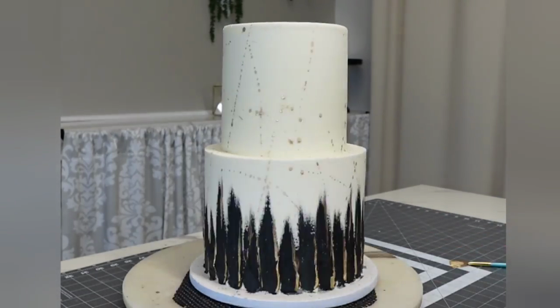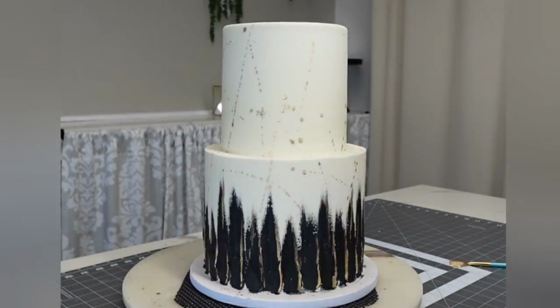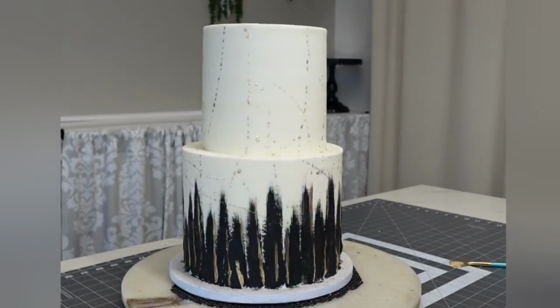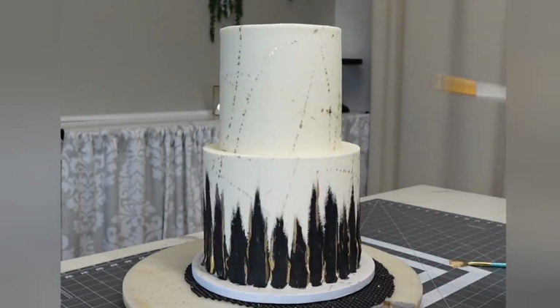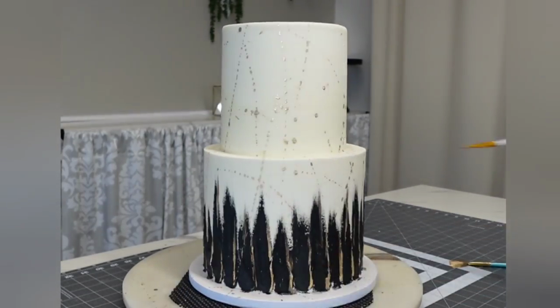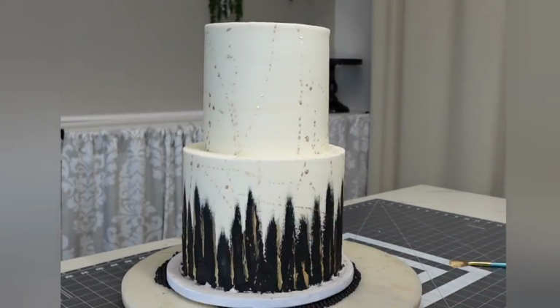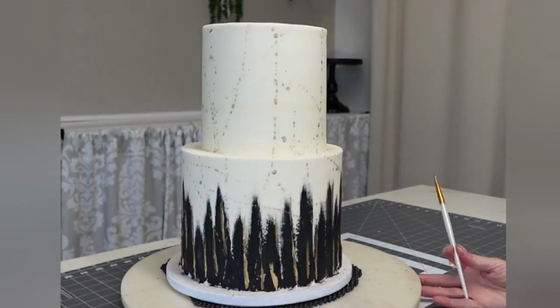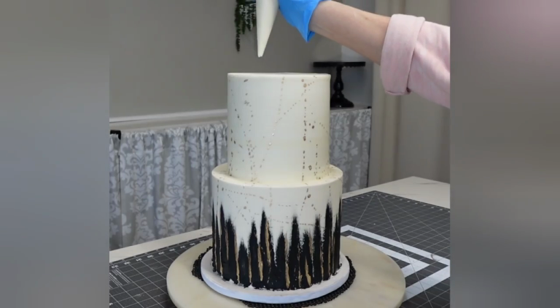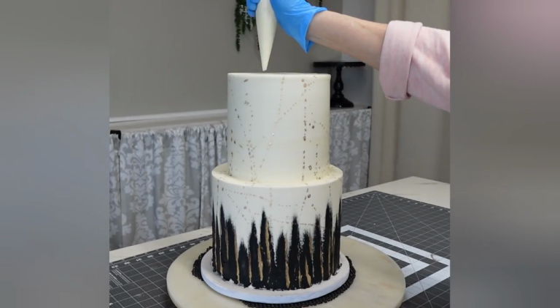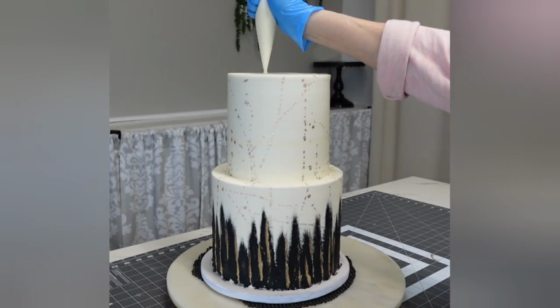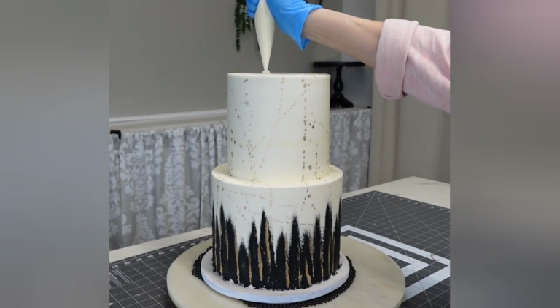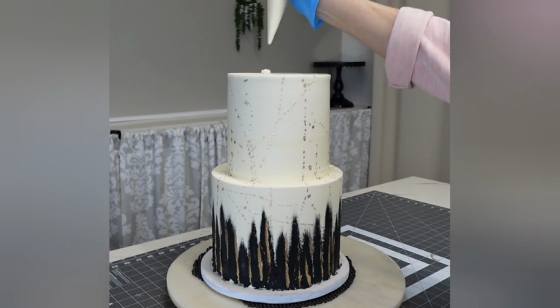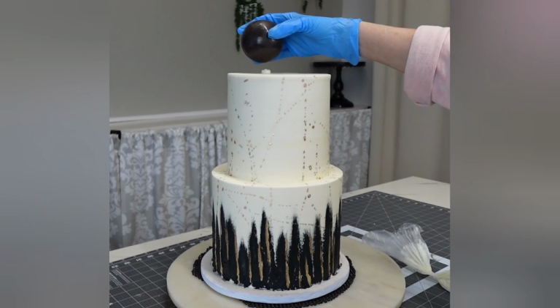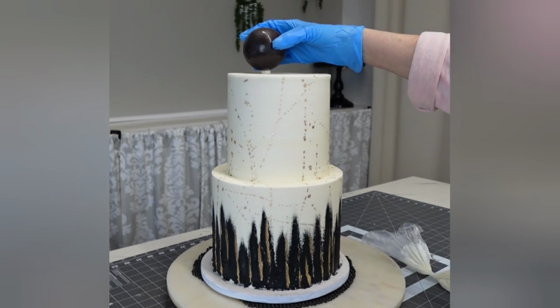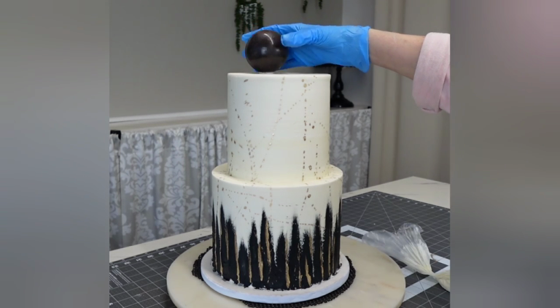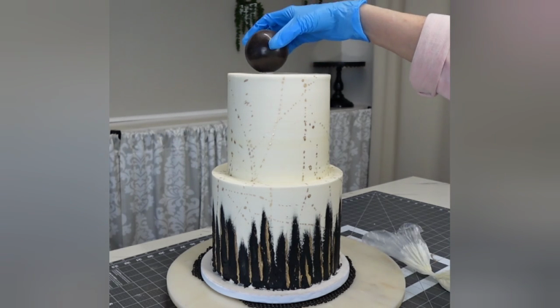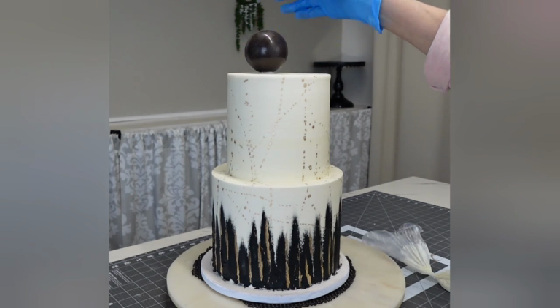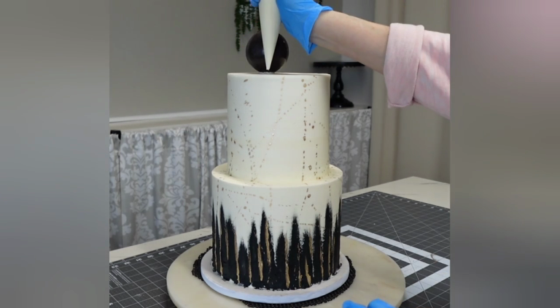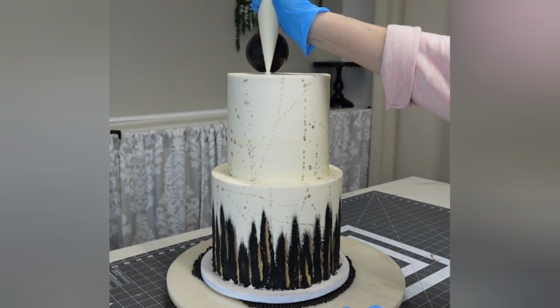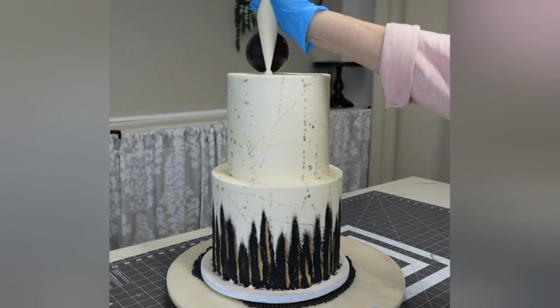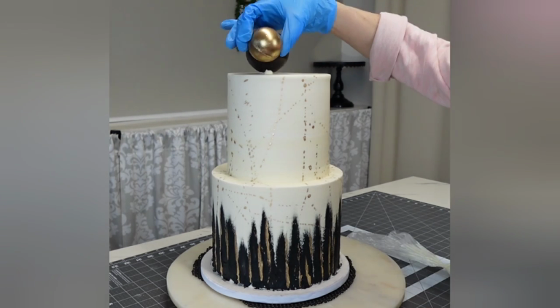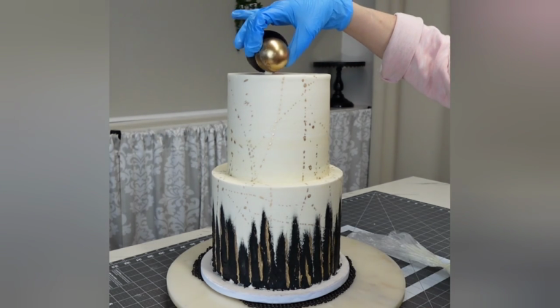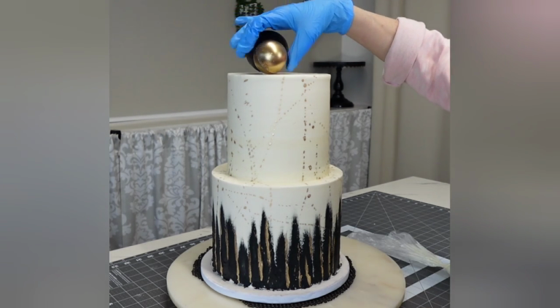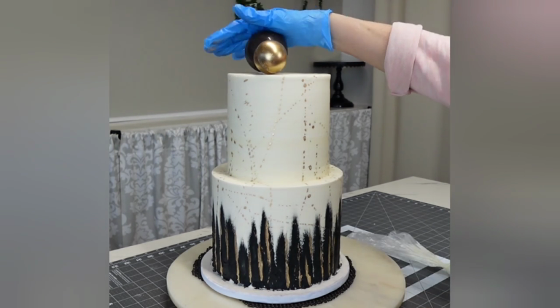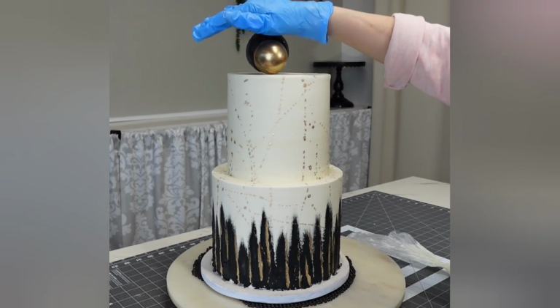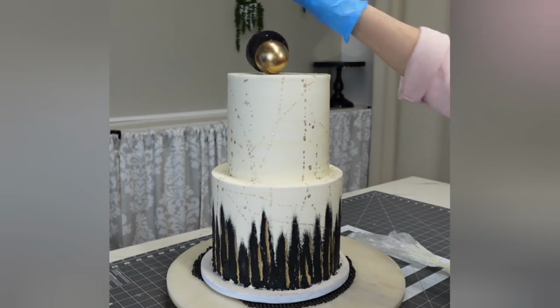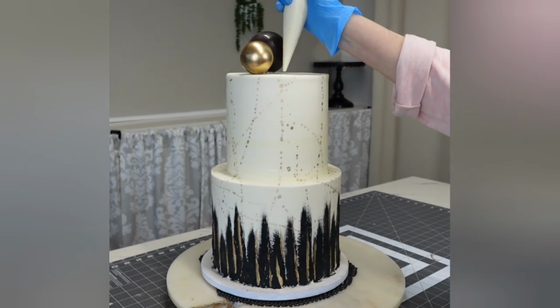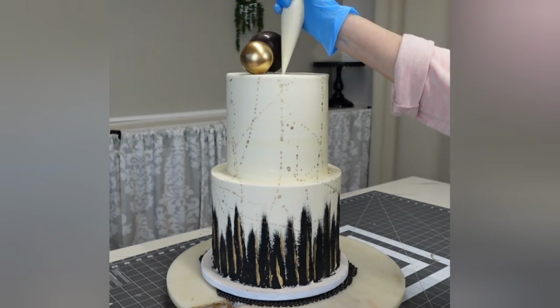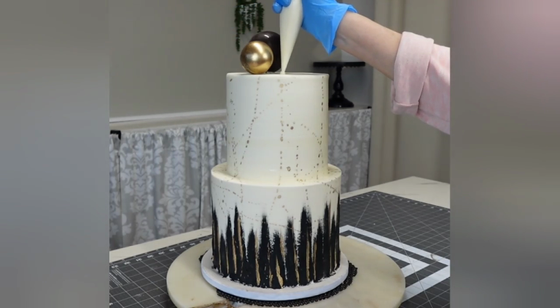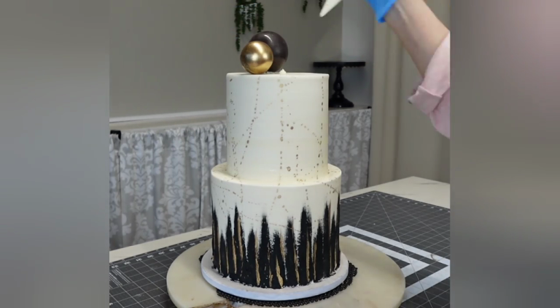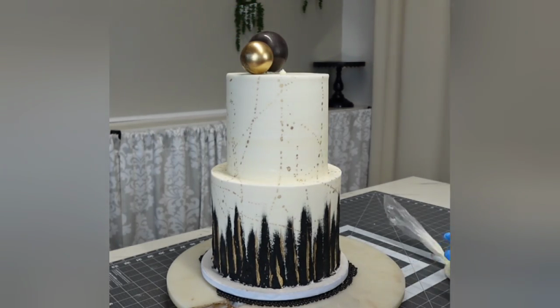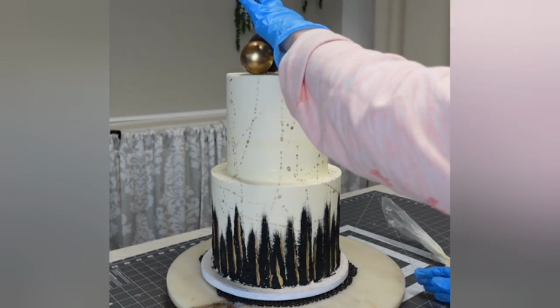Just throw it at your cake. Get over the fact that you feel like you're demolishing all that work — you're not. This is intentional; this is the design. So just go for it. Then I'm just attaching the spheres with a little bit of buttercream.